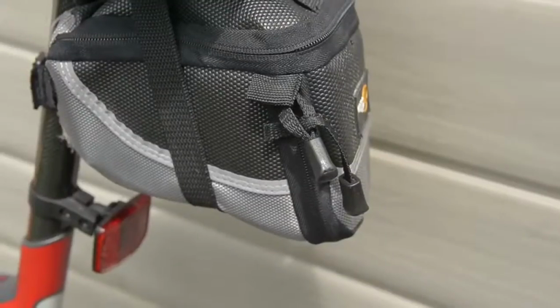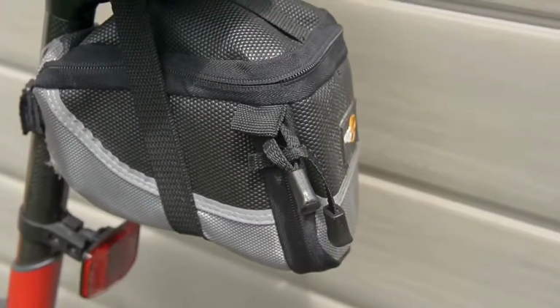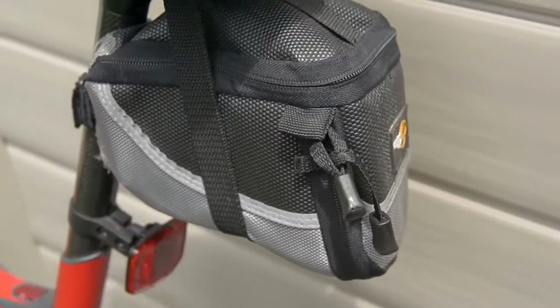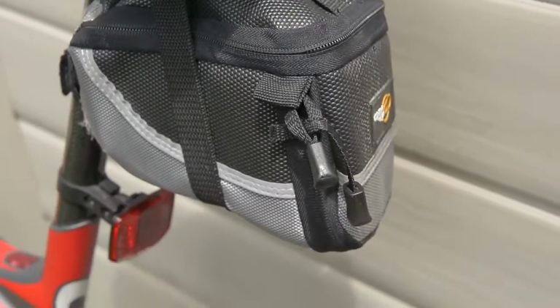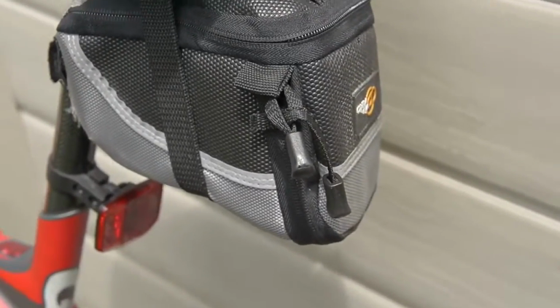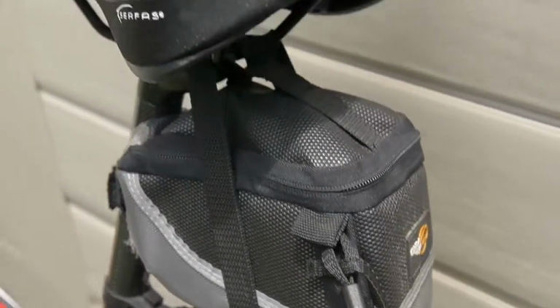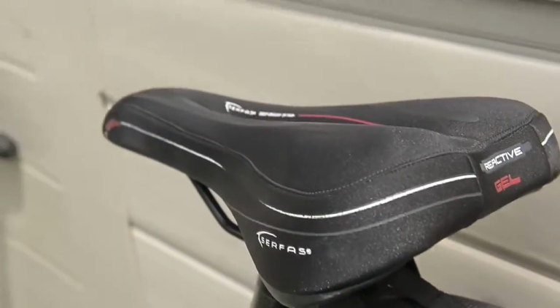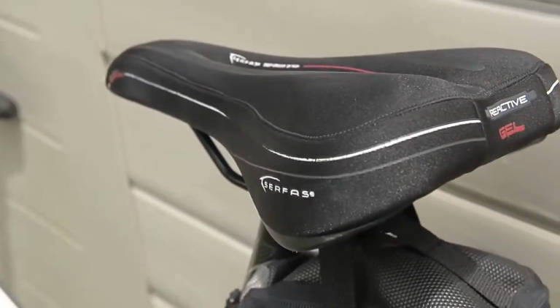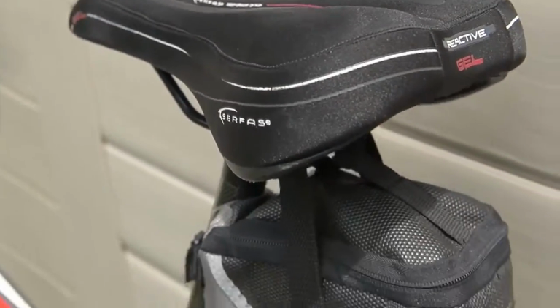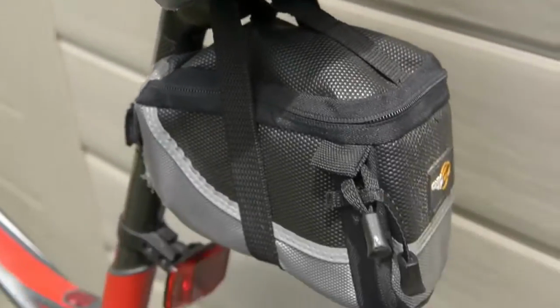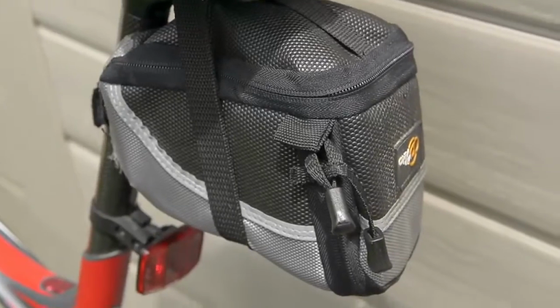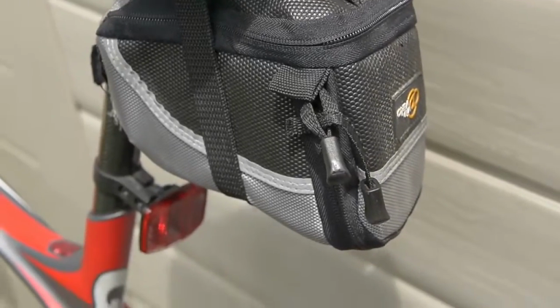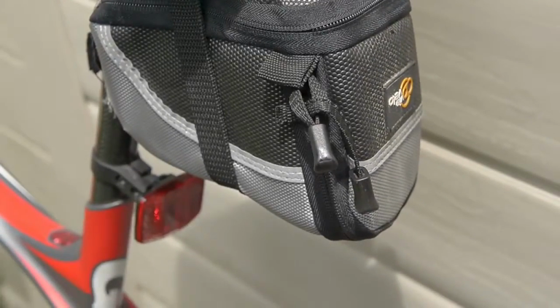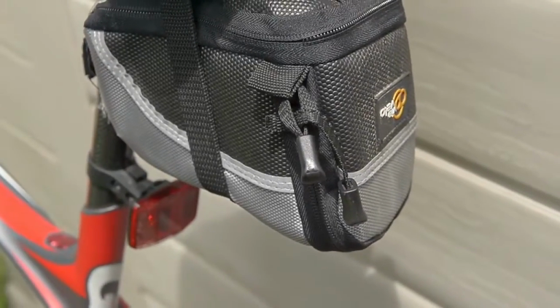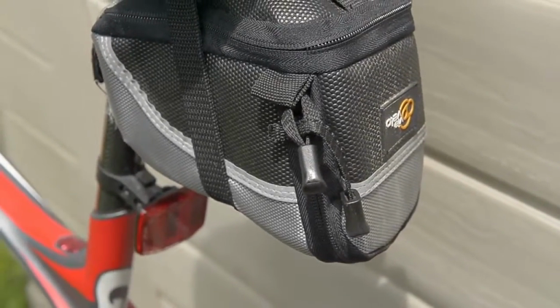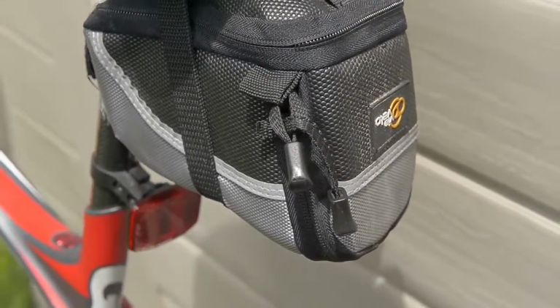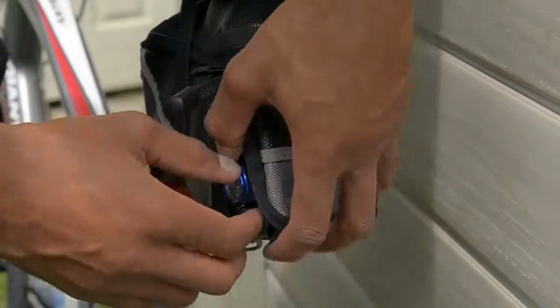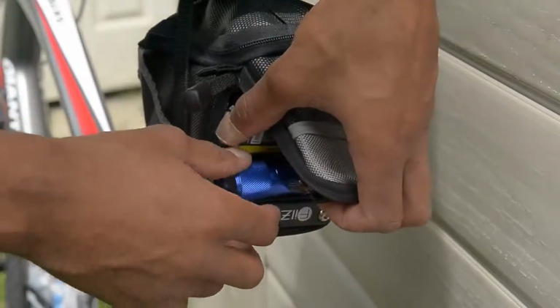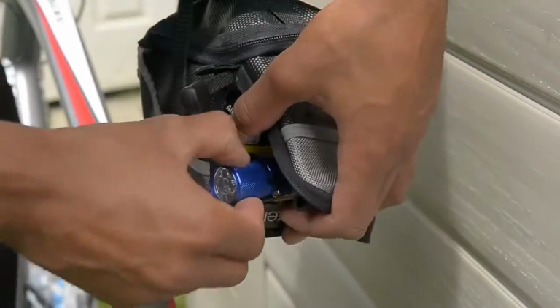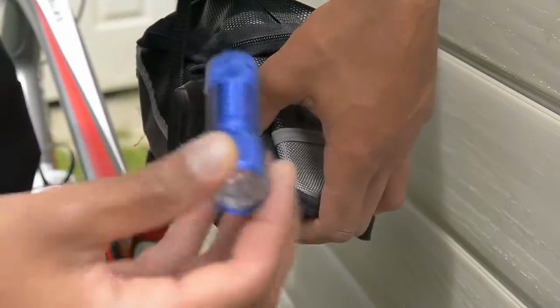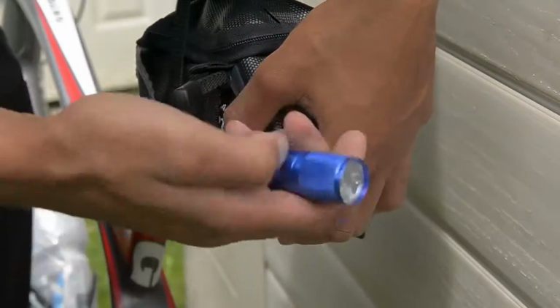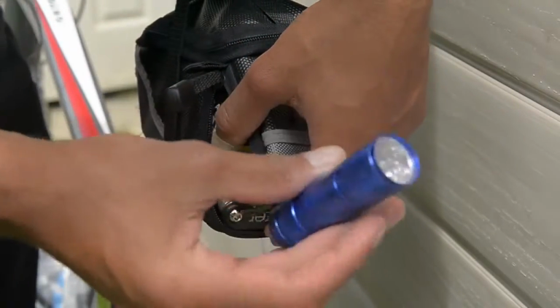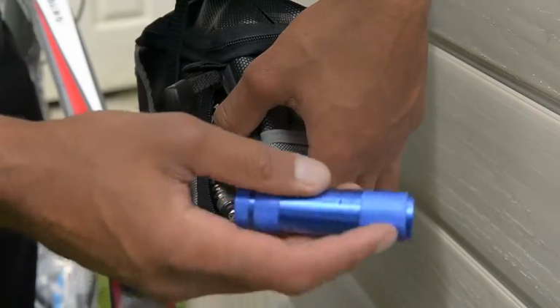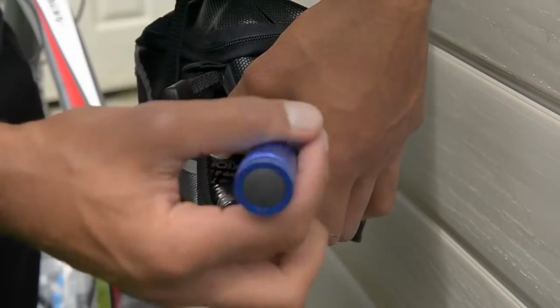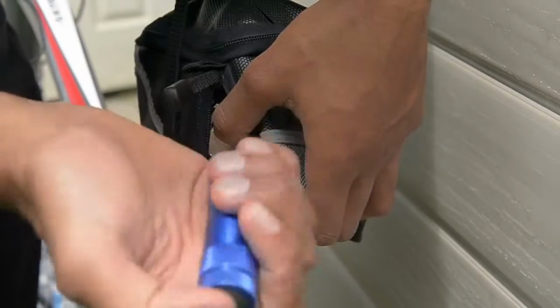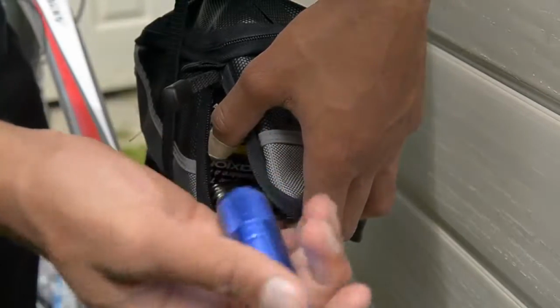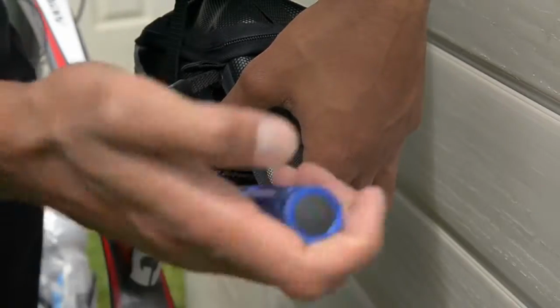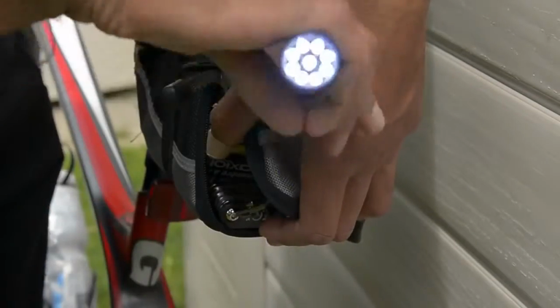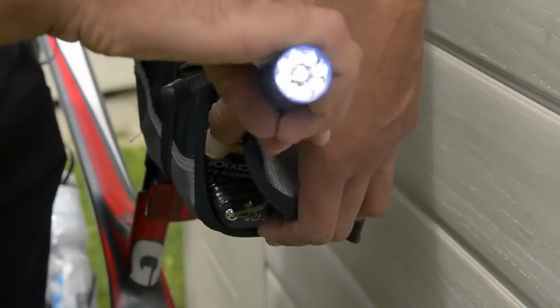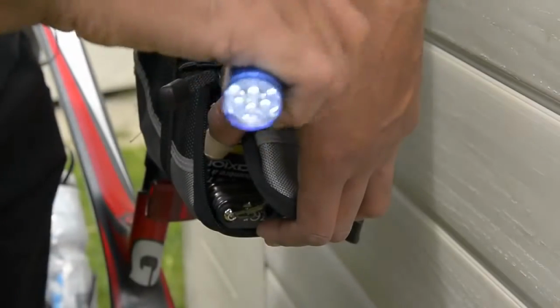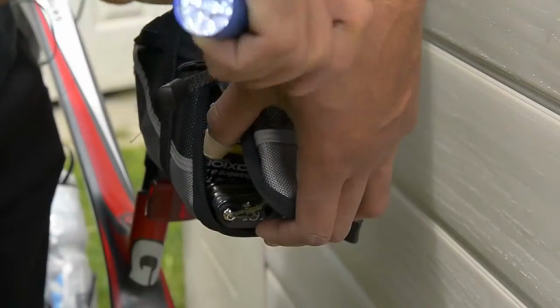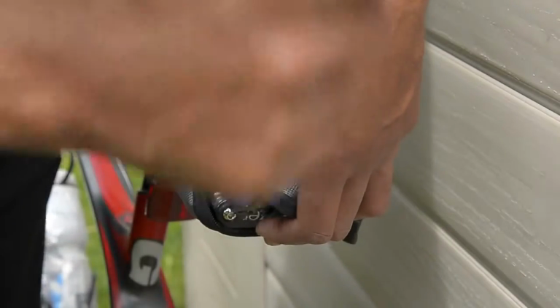Back here I have an under-seat pouch which everyone should get. In my bag I've got a little mini flashlight which comes in handy in the dark — I do ride around at night a lot.